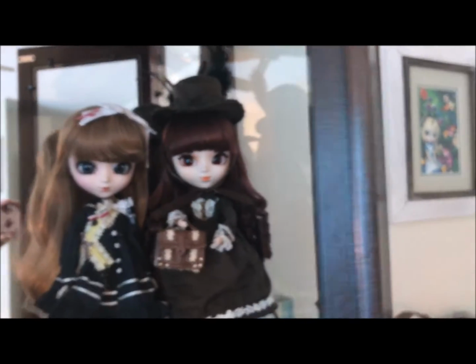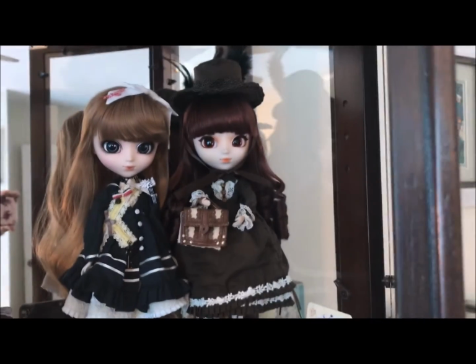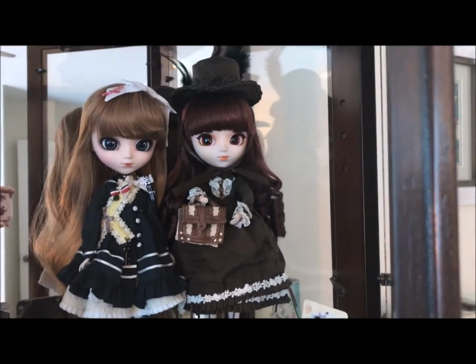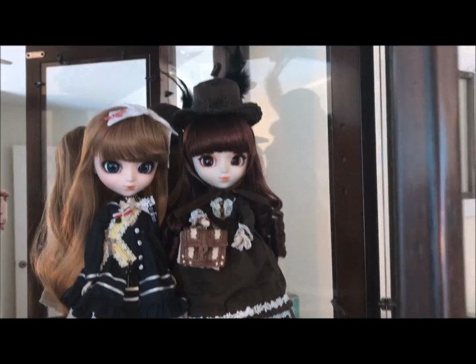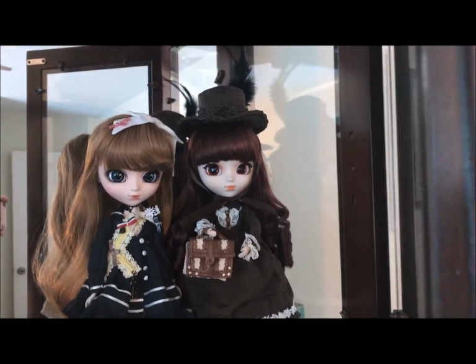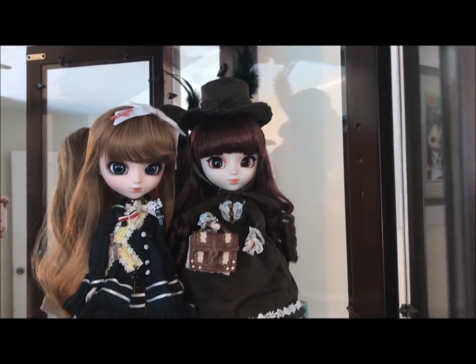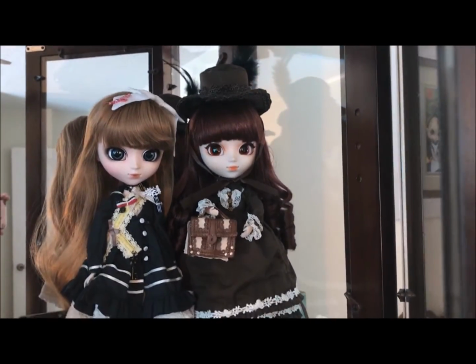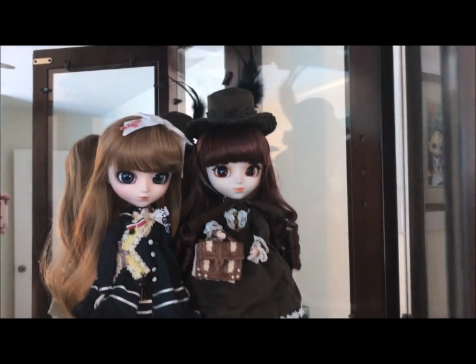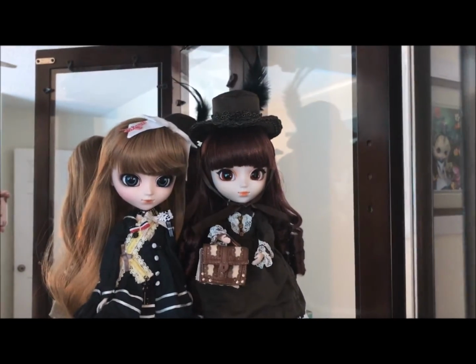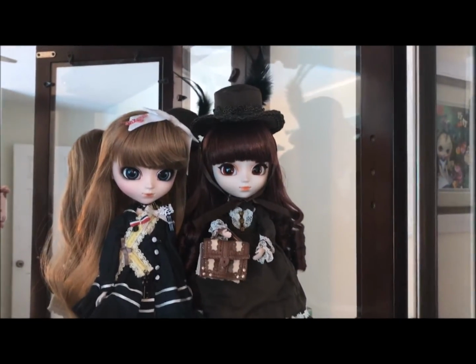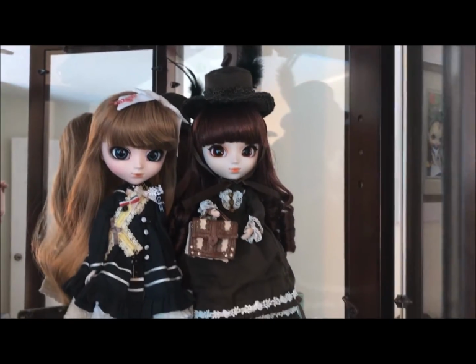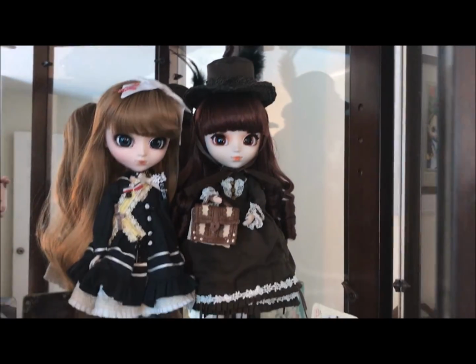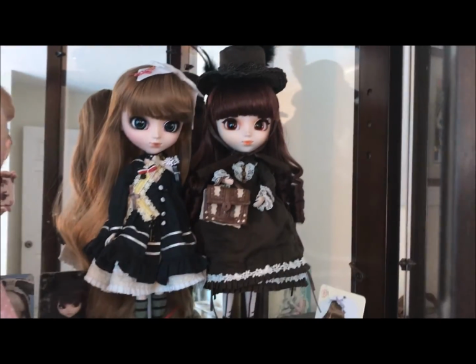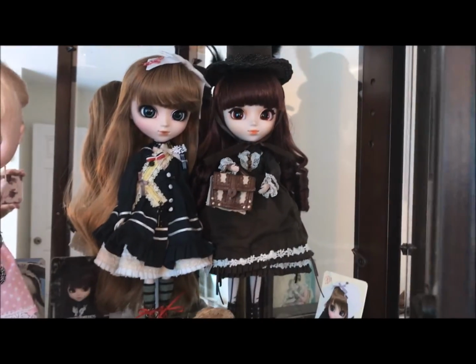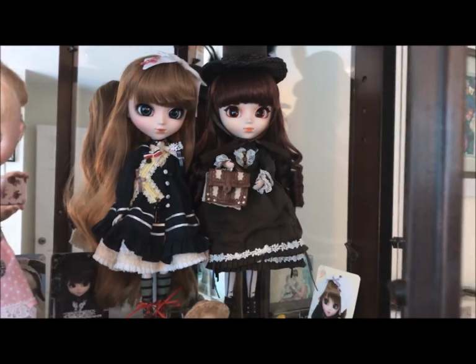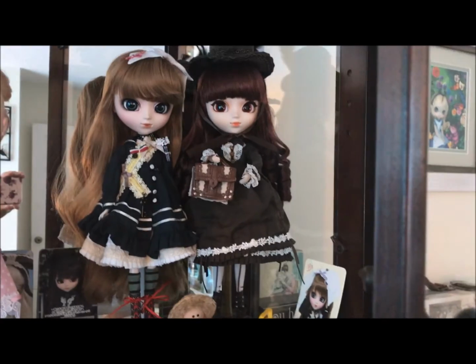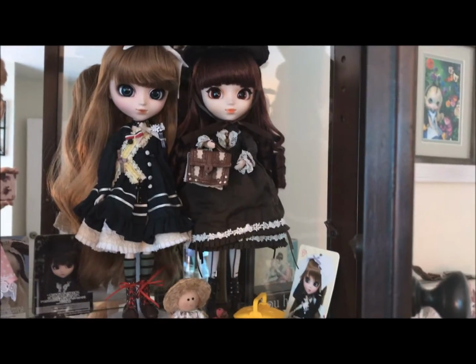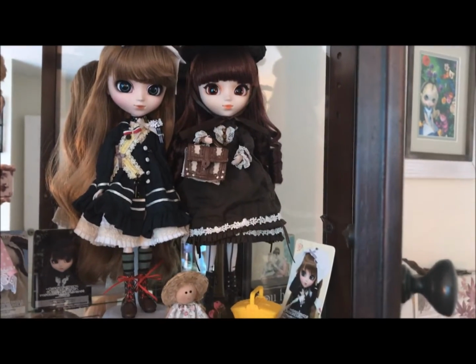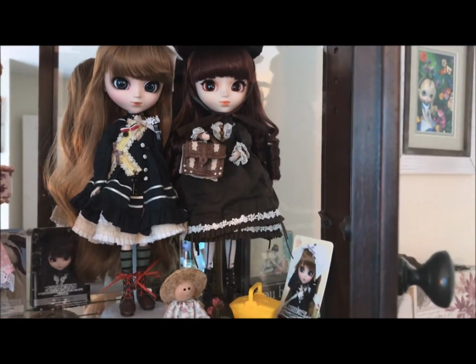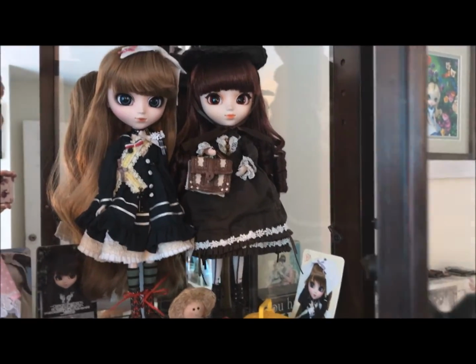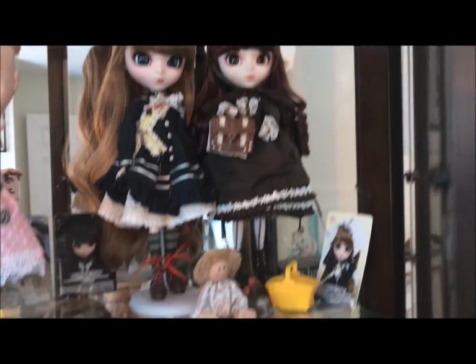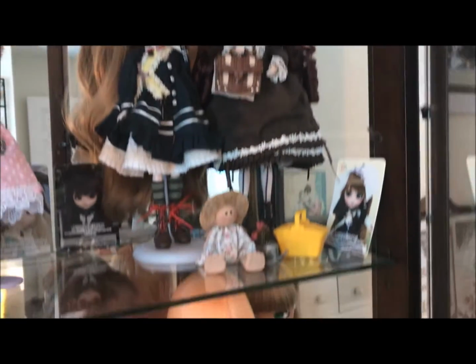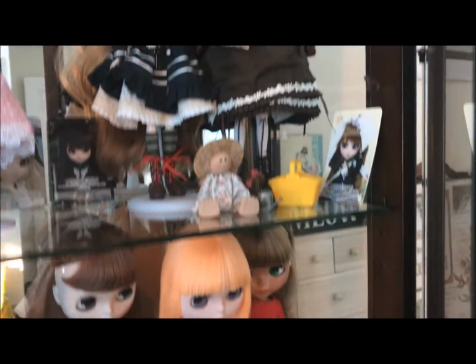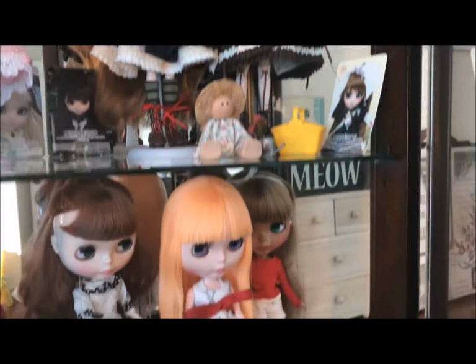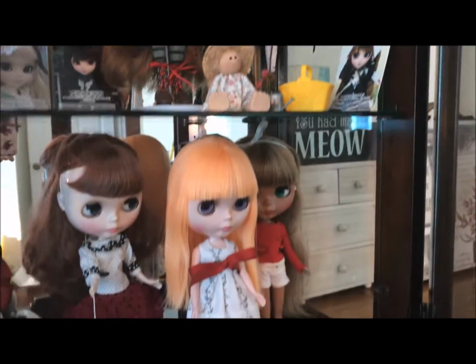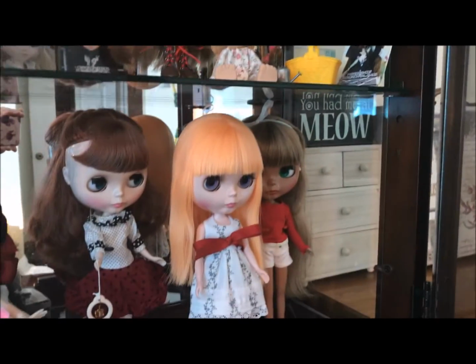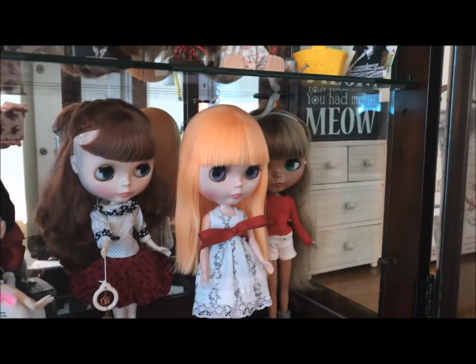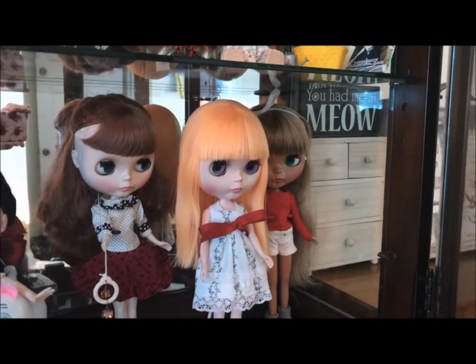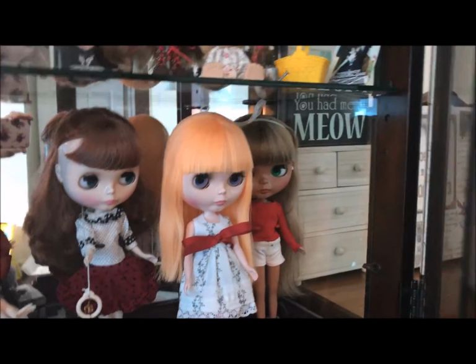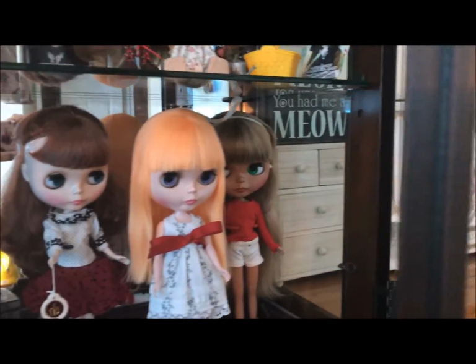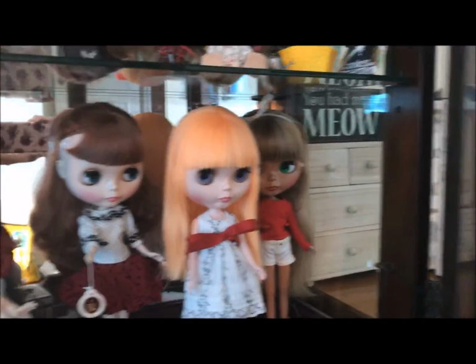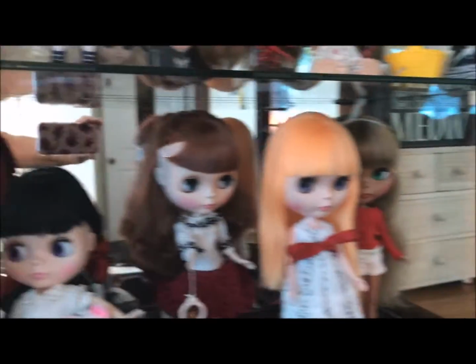And of course it depends on the dolls. My Pullips are really just to be seen and not touched too much. The Blythe dolls I experiment with a little bit more.